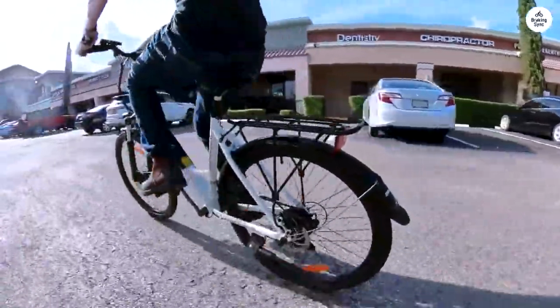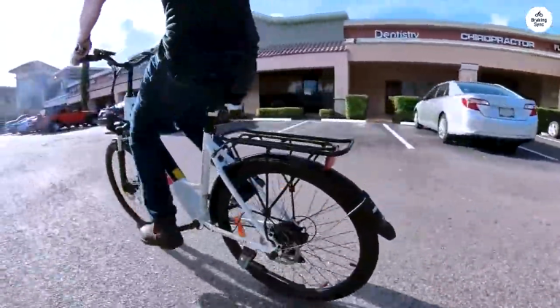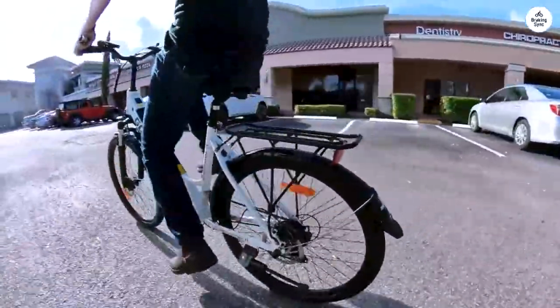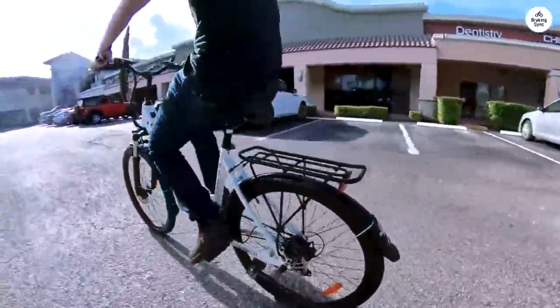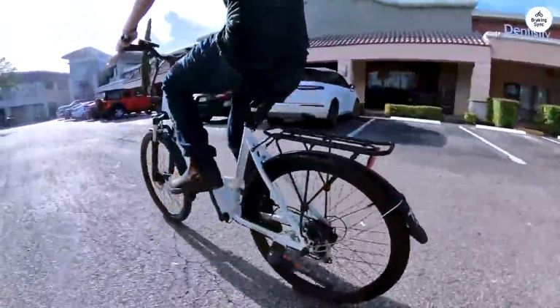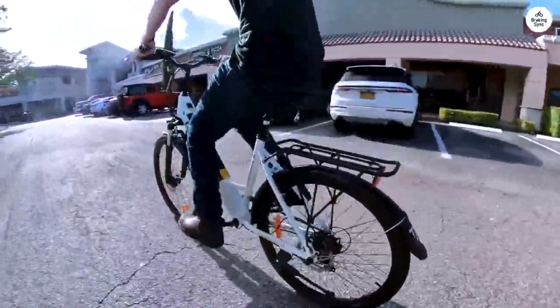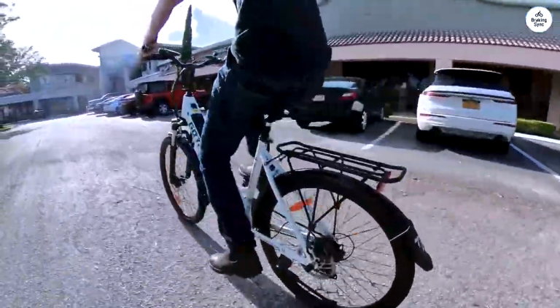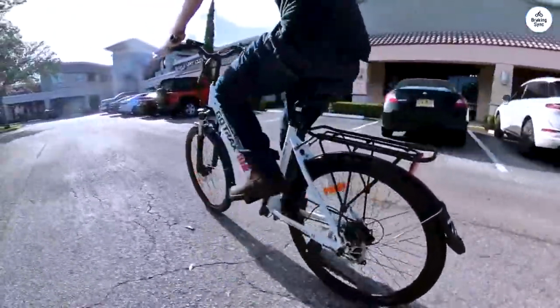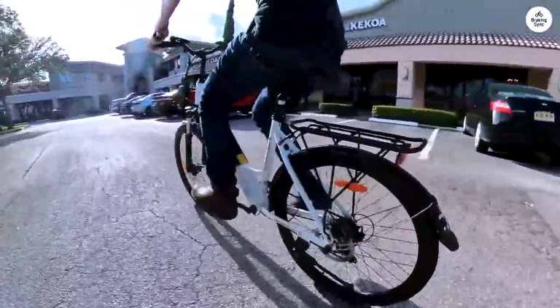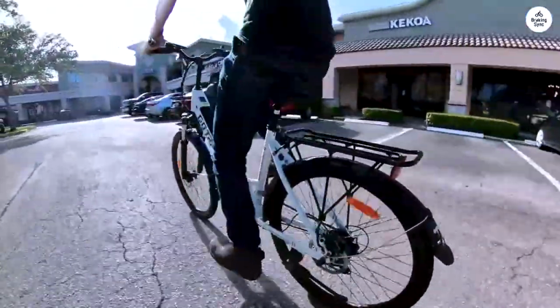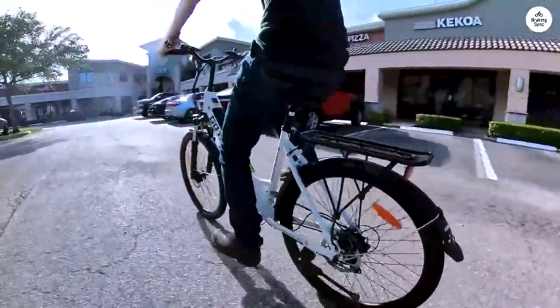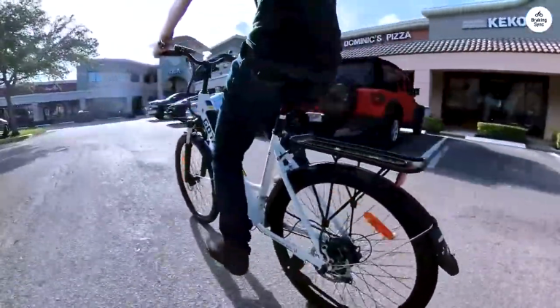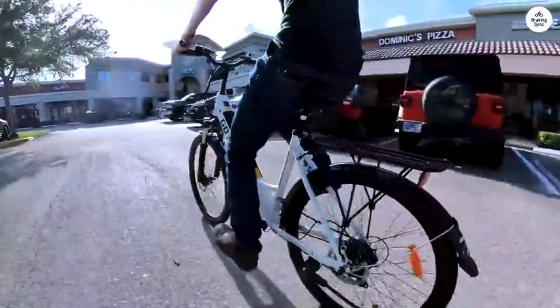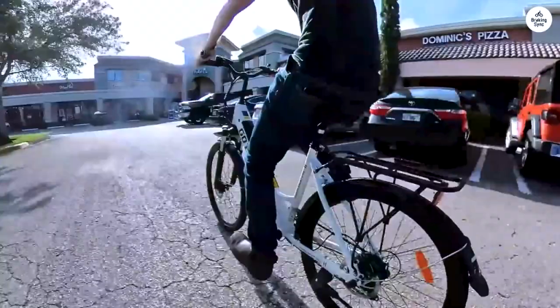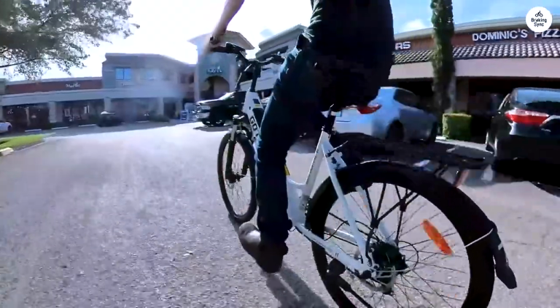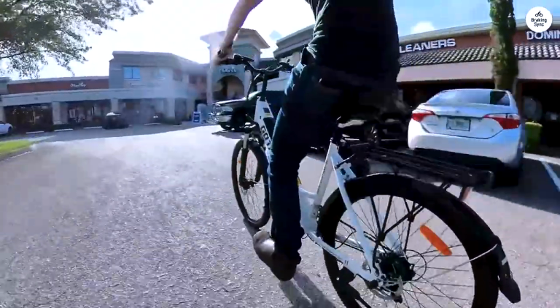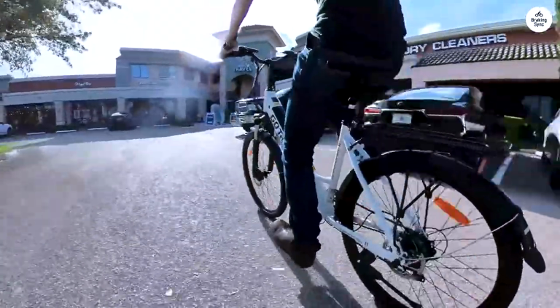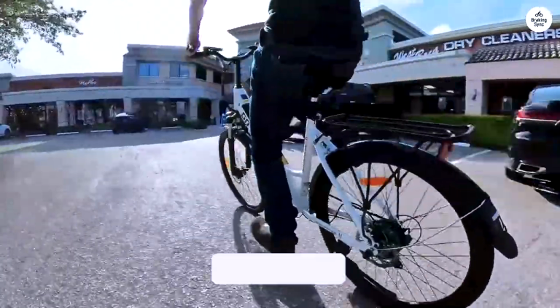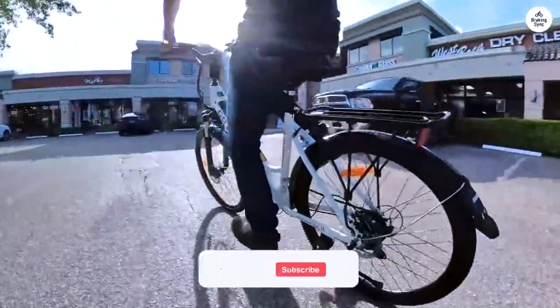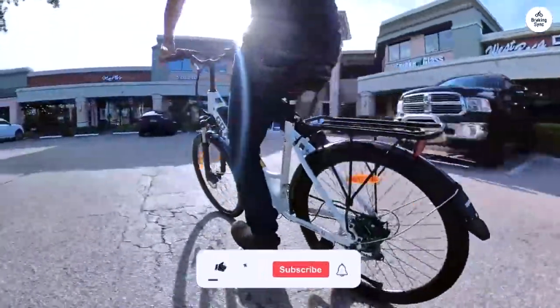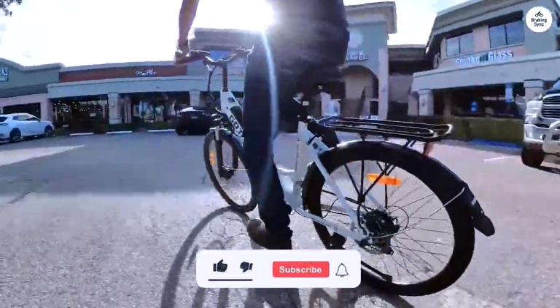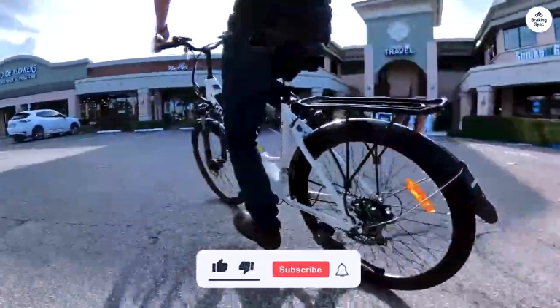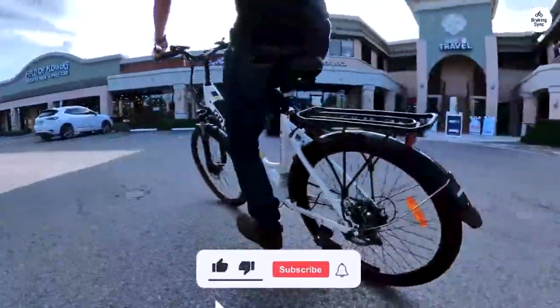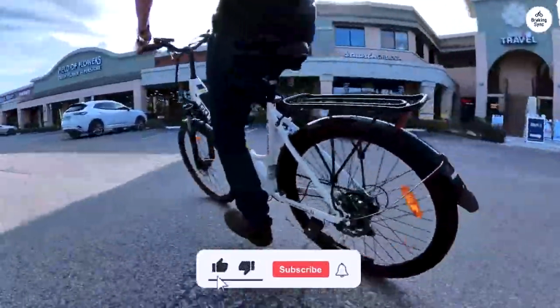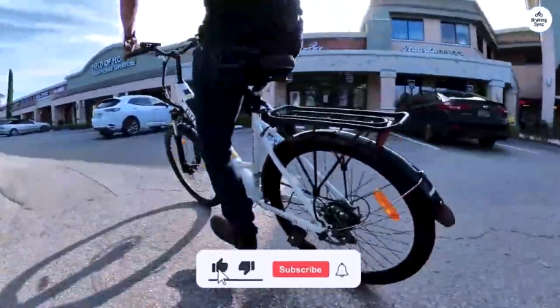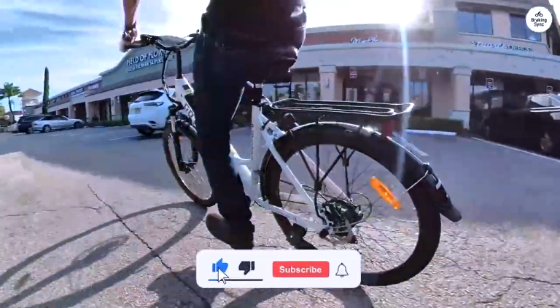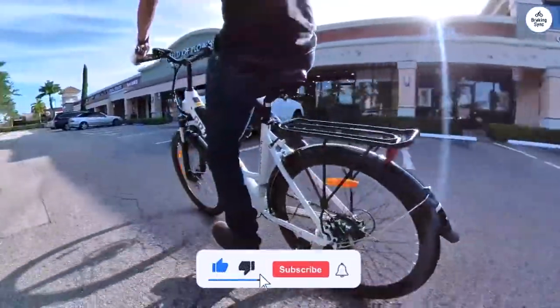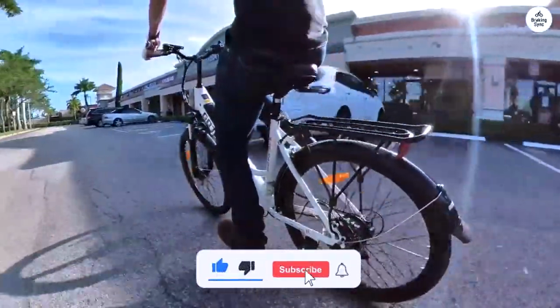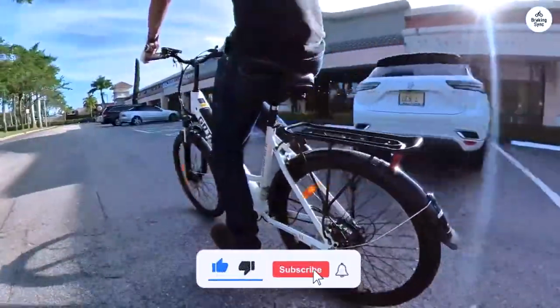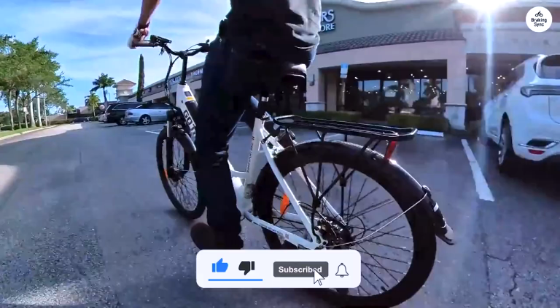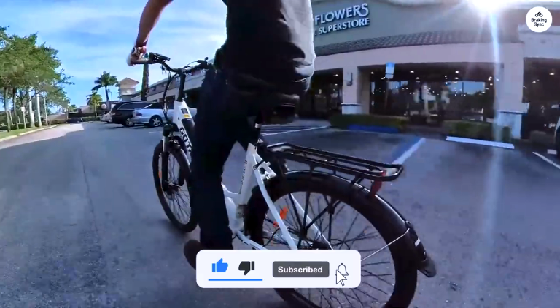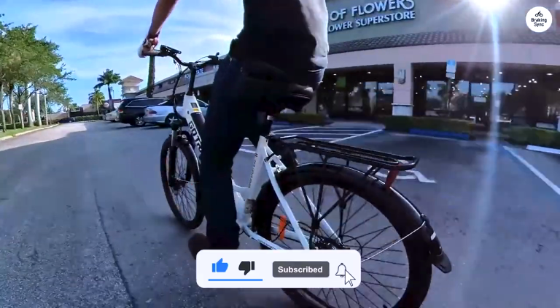I've also used it for recreational rides in addition to my daily work commute. I've taken it on some bike trails at parks. It's a lot of fun to ride, and it's a great way to get exercise.